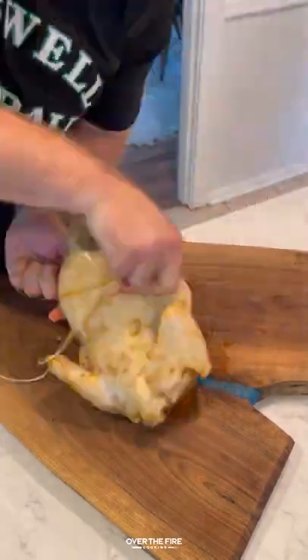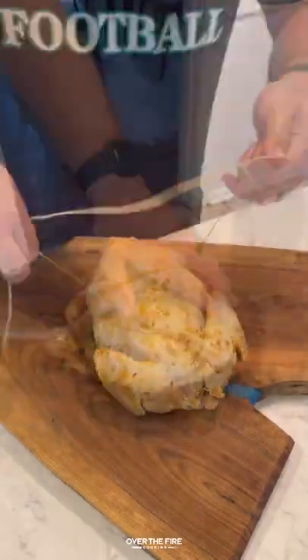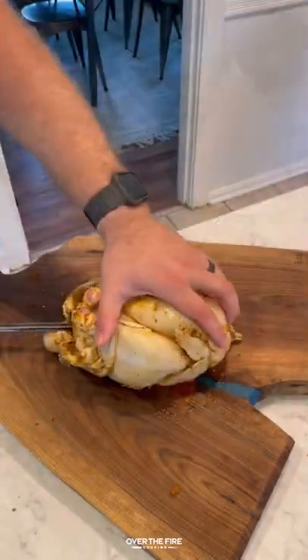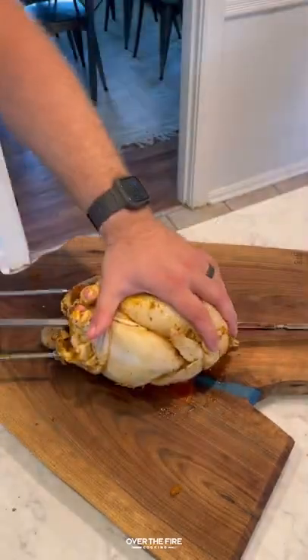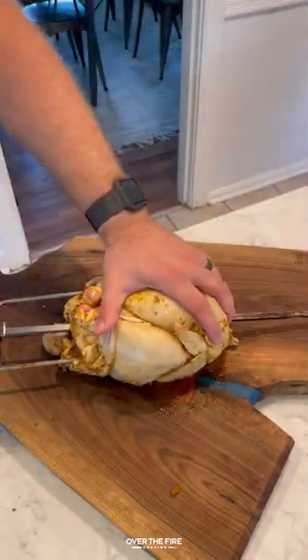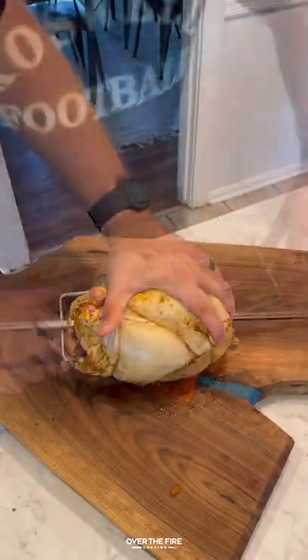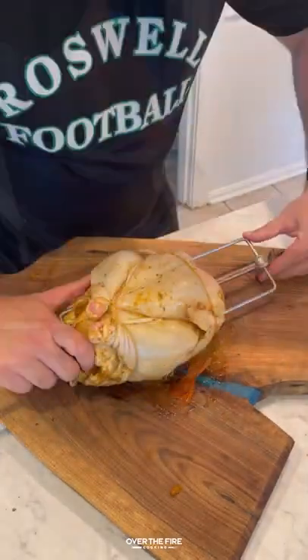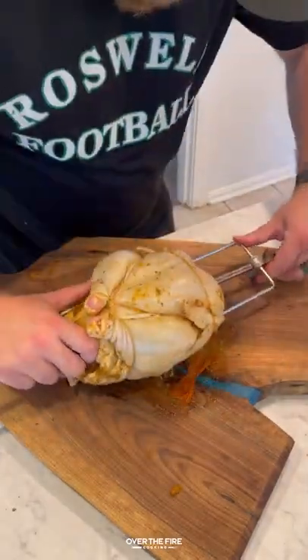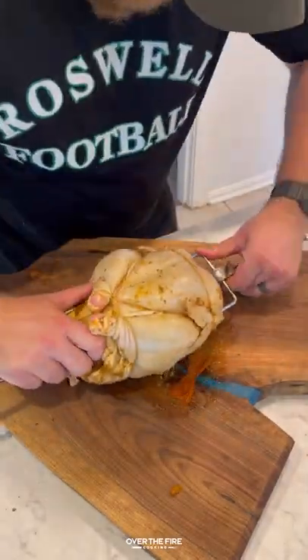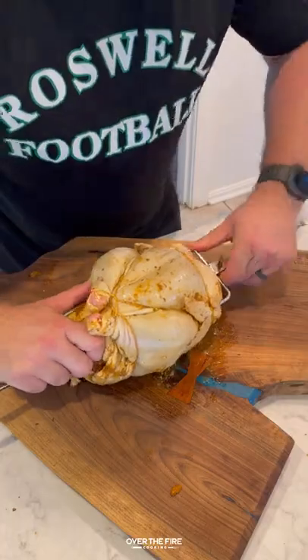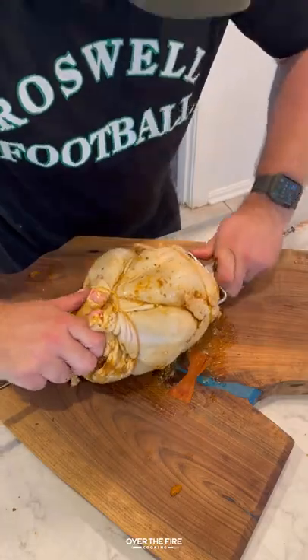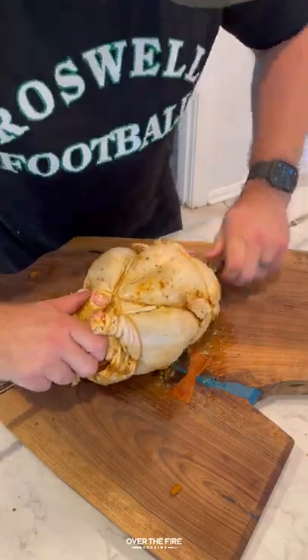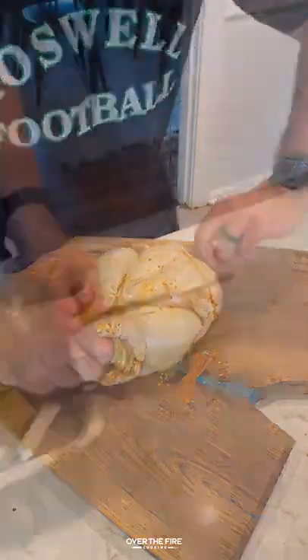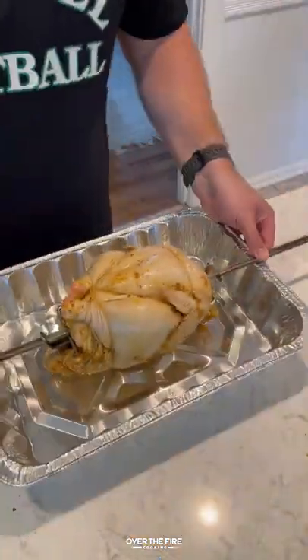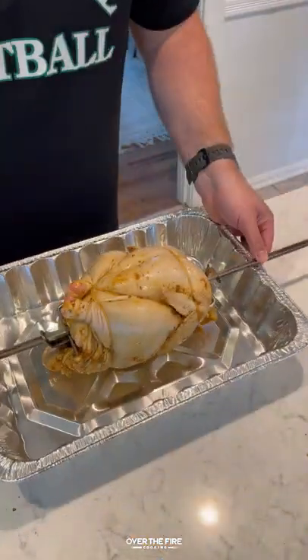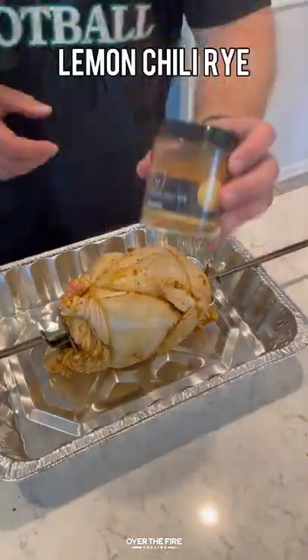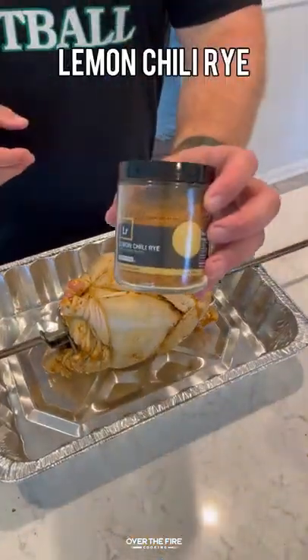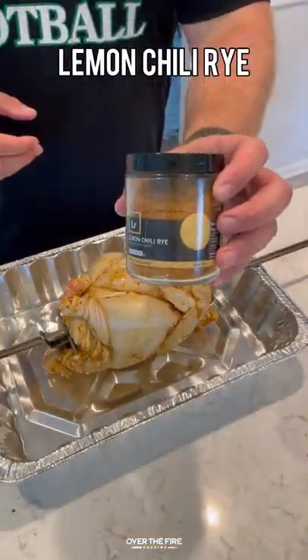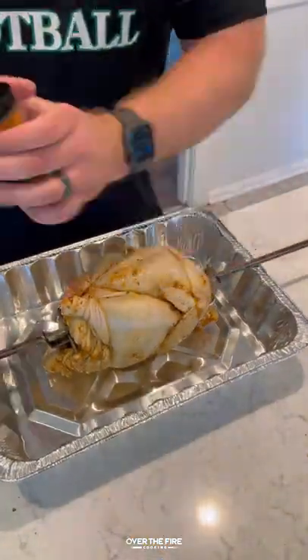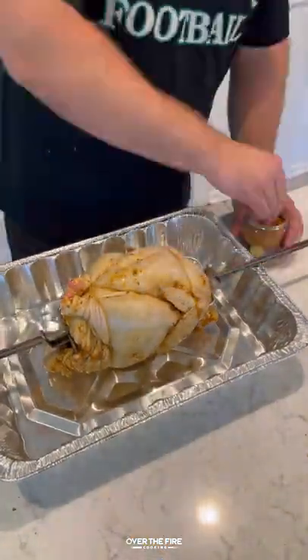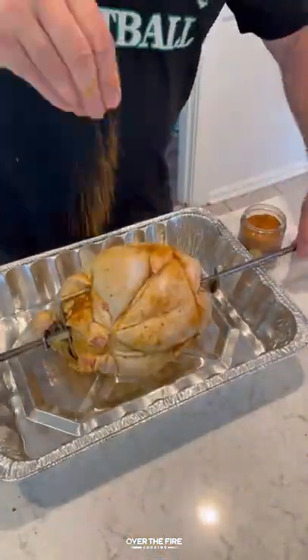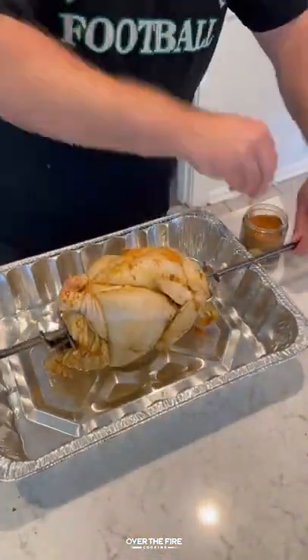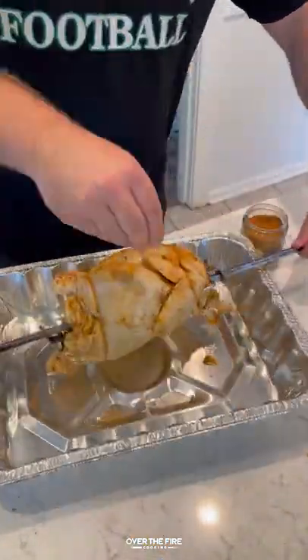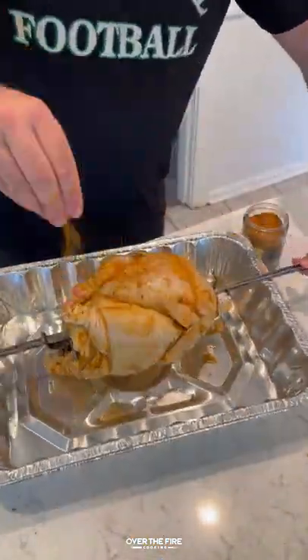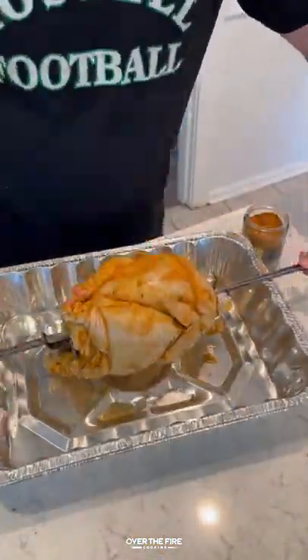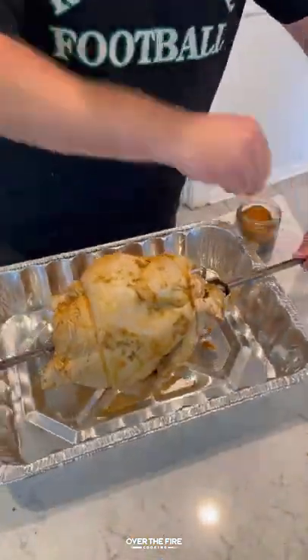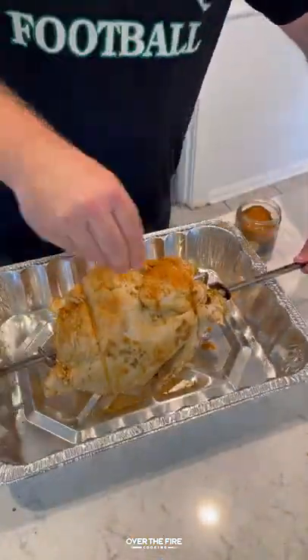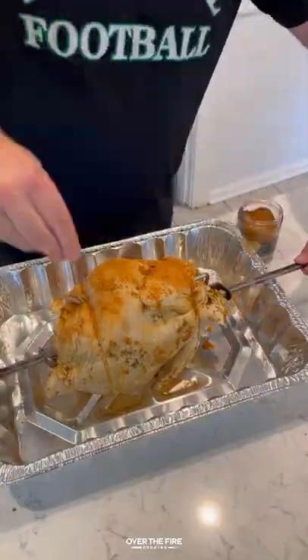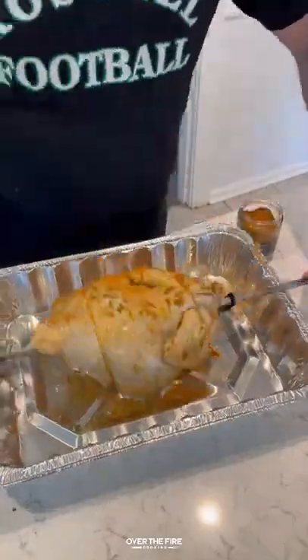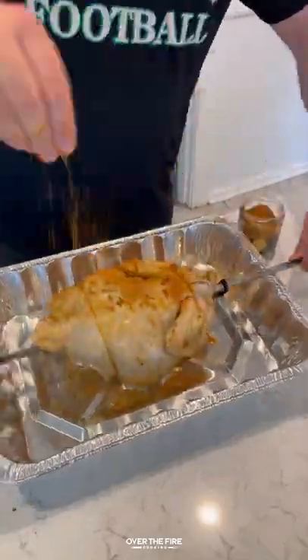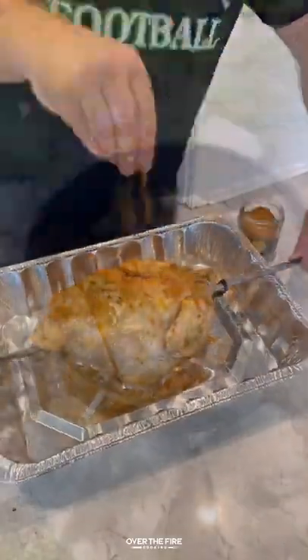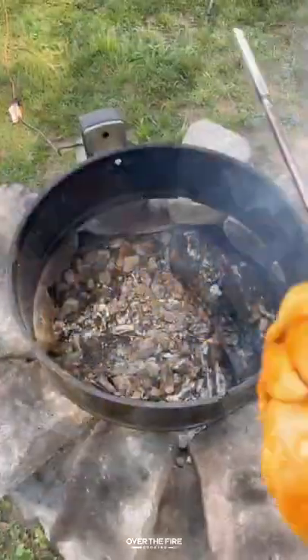Pulling it out, I'm gonna truss this guy up, placing it onto the rotisserie spit. I'm gonna add a little bit more lemon chili rye seasoning to coat it all over.